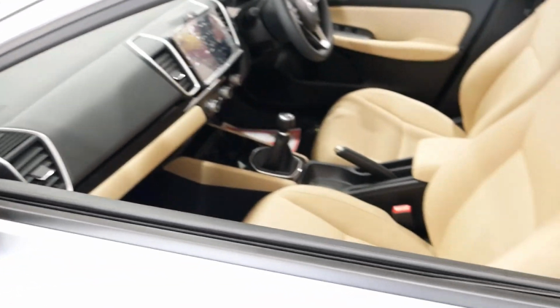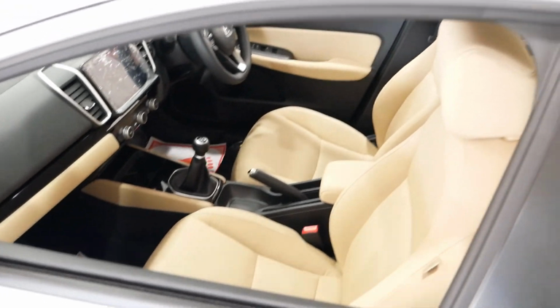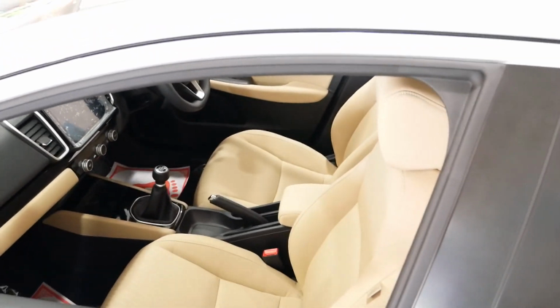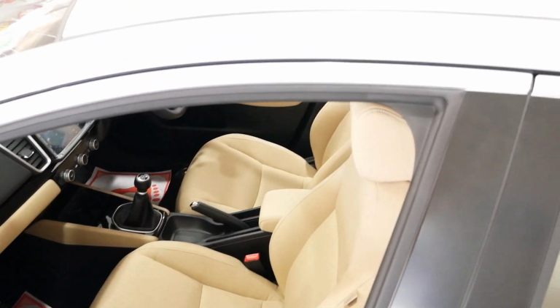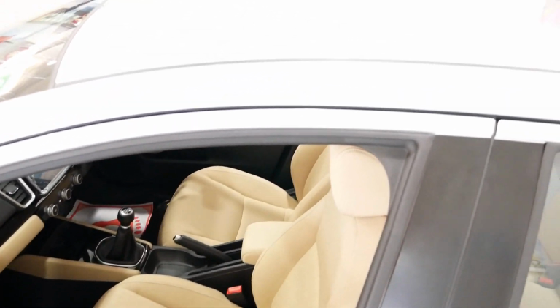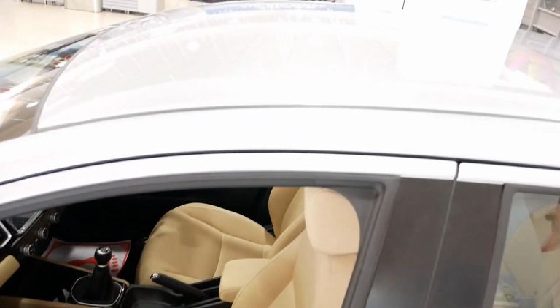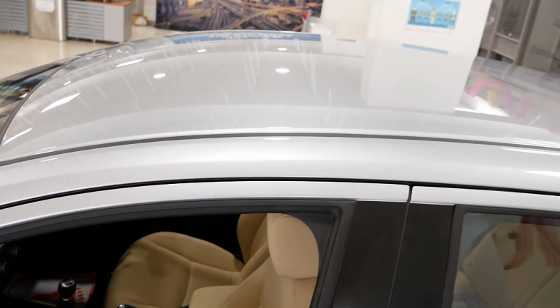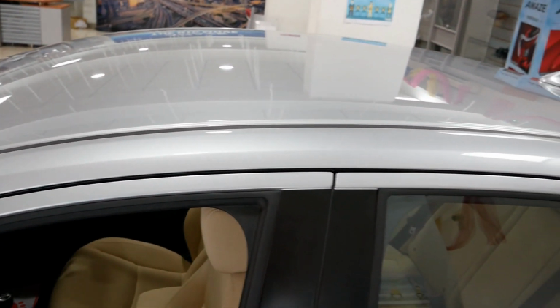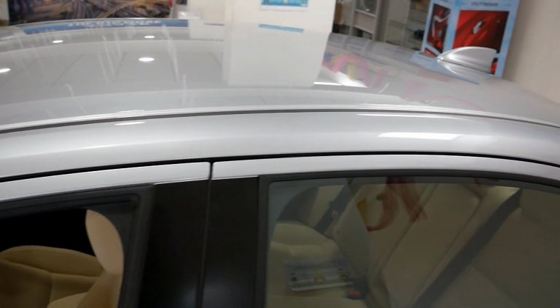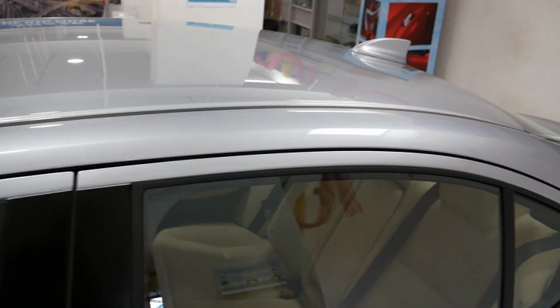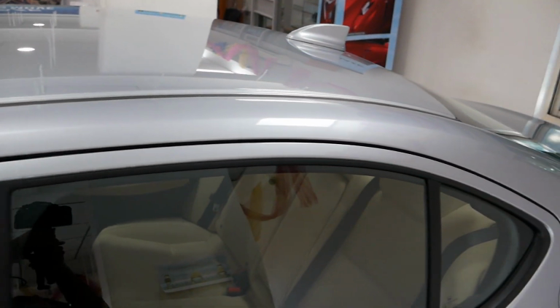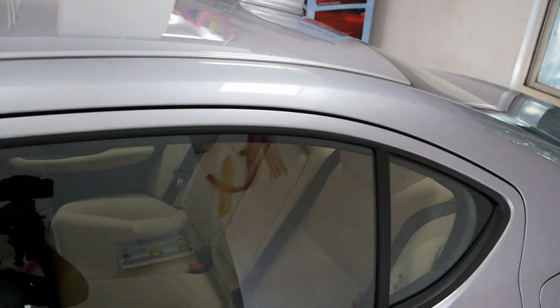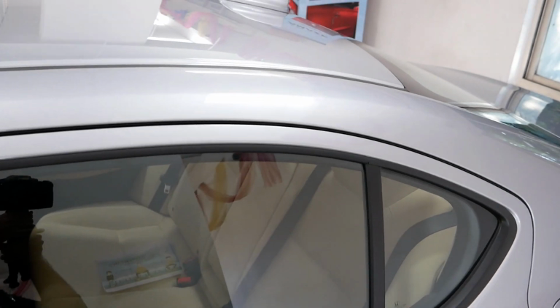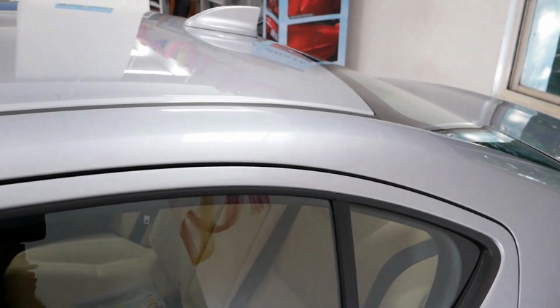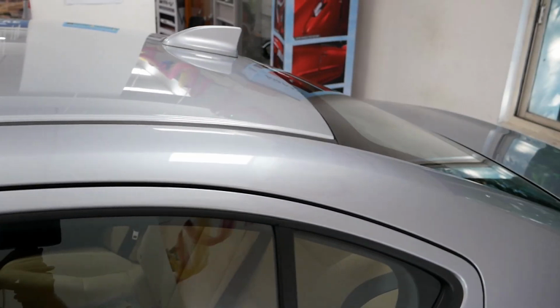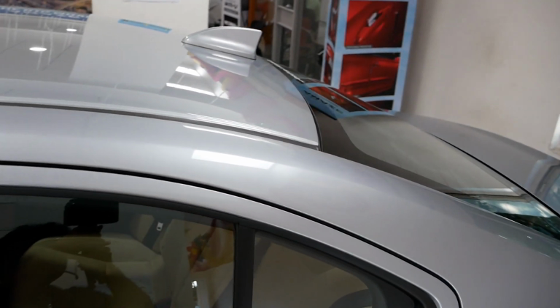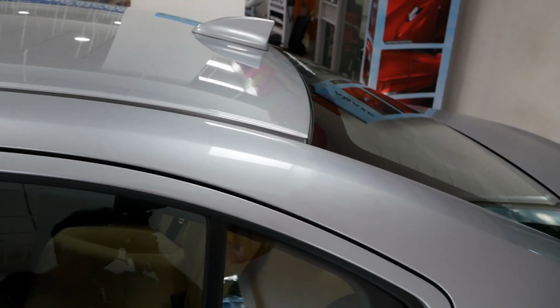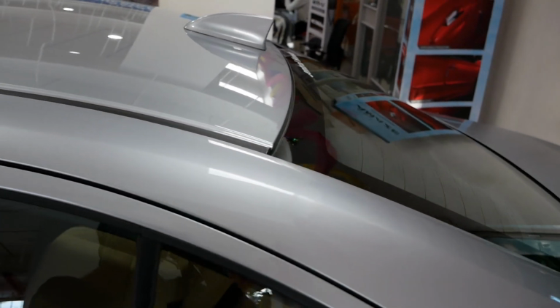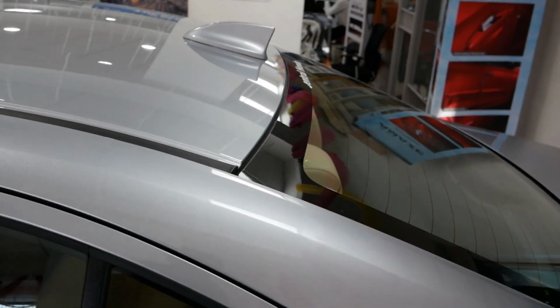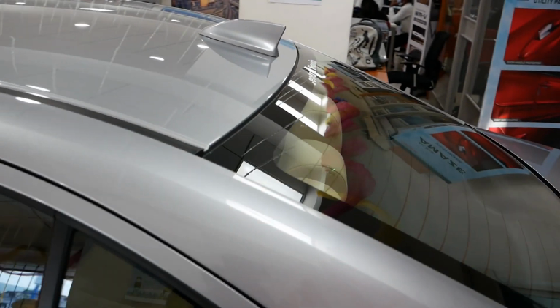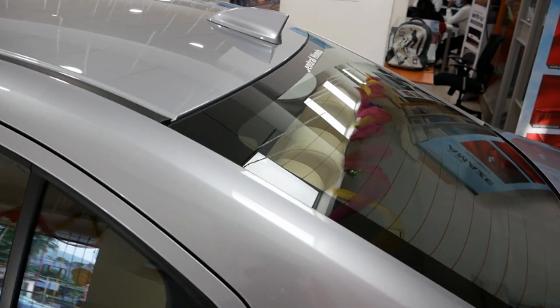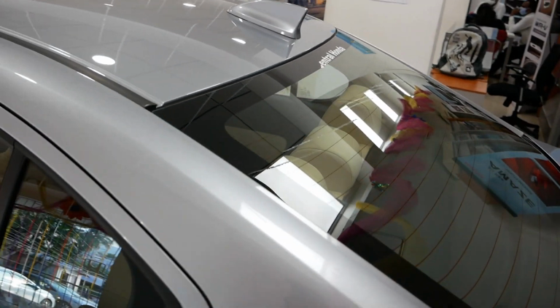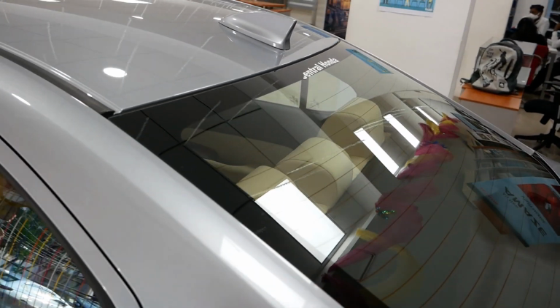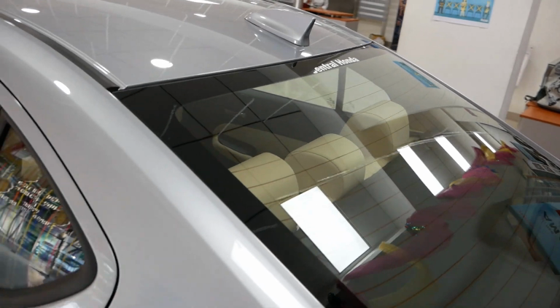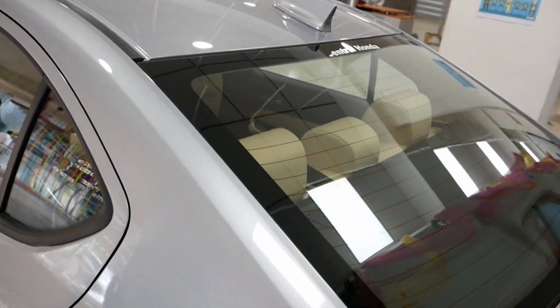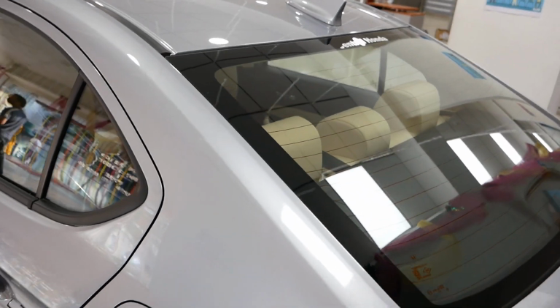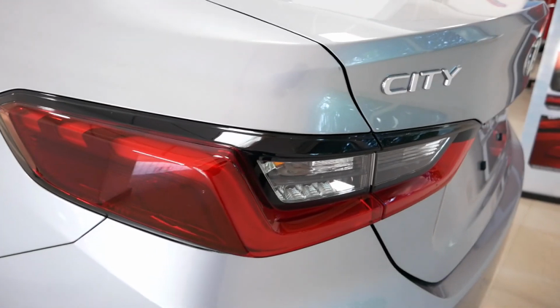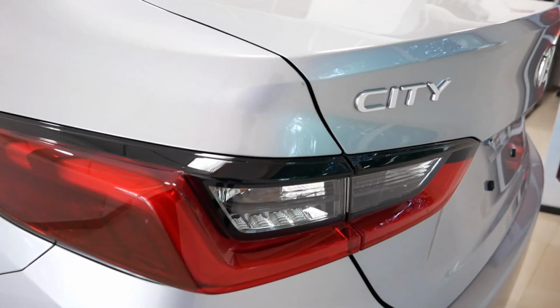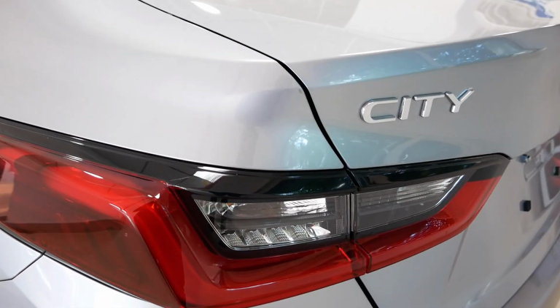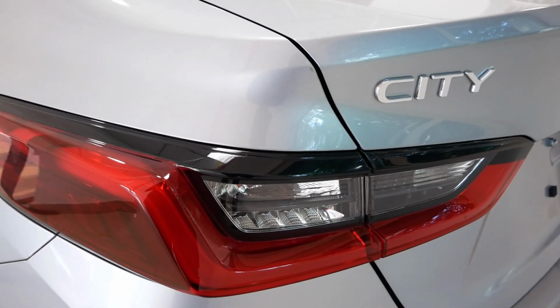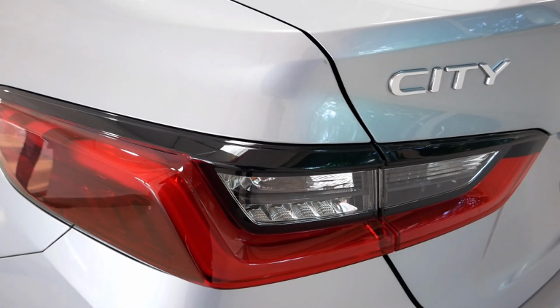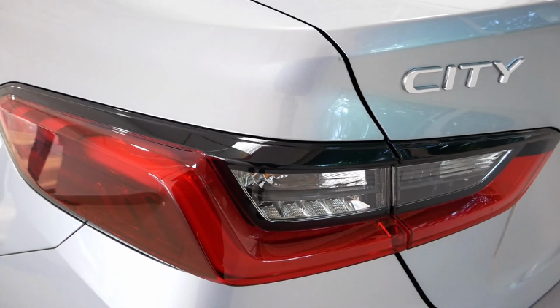The base variant does not have a sunroof, but the VX and ZX variants get one. We also have a shark fin antenna. On the rear window, there is a defogger. The 5th generation City features LED taillights.